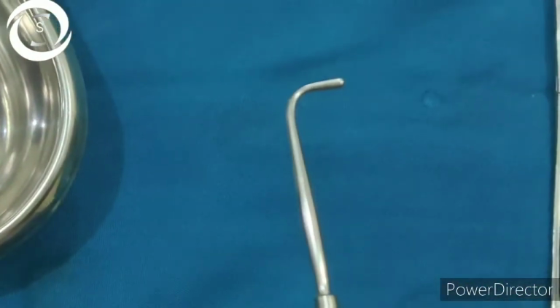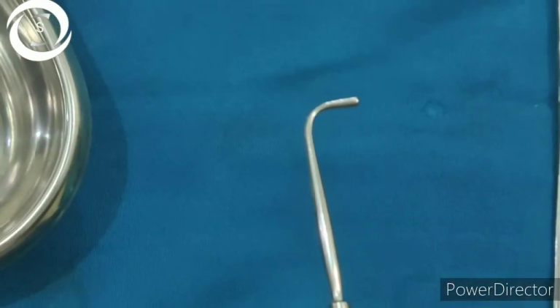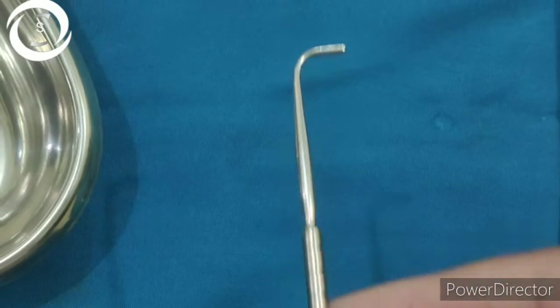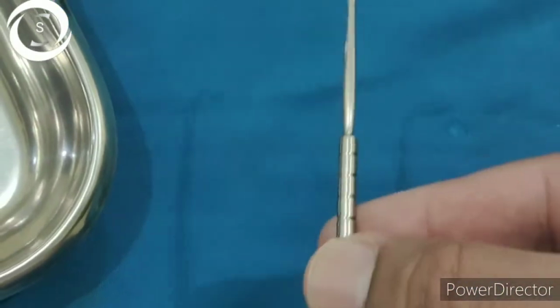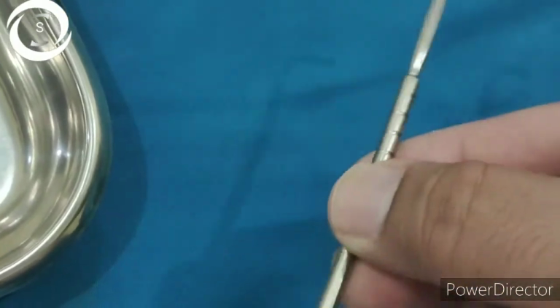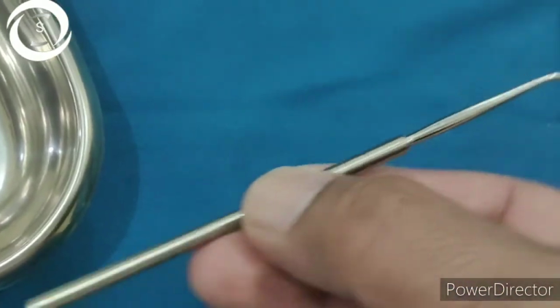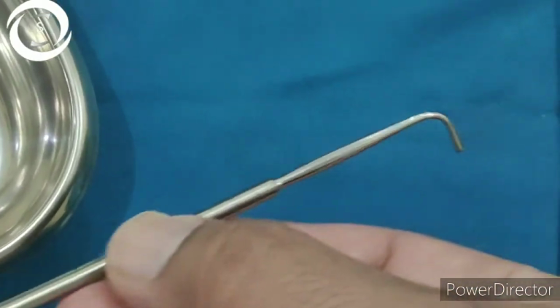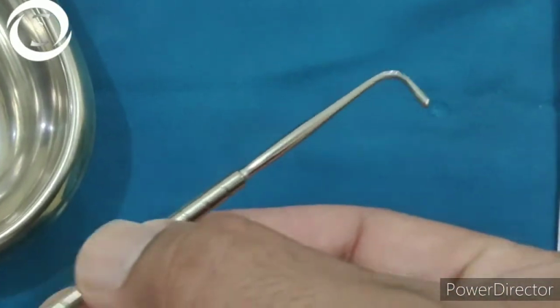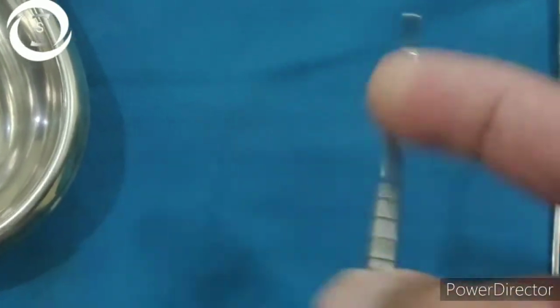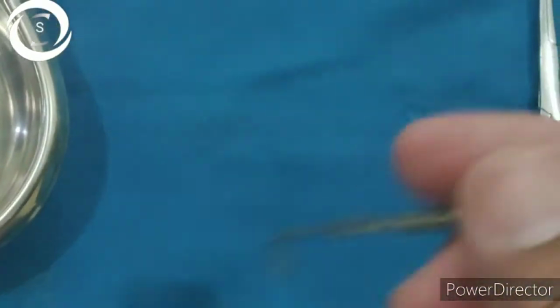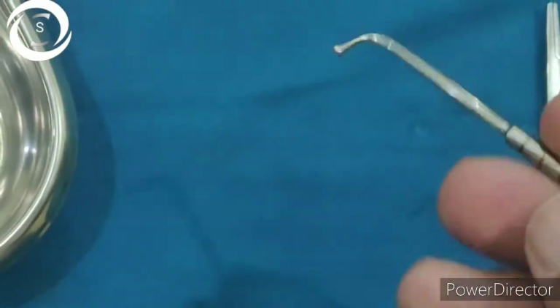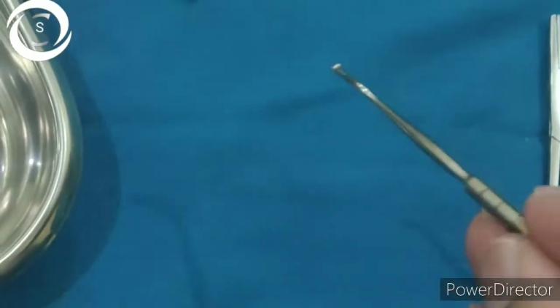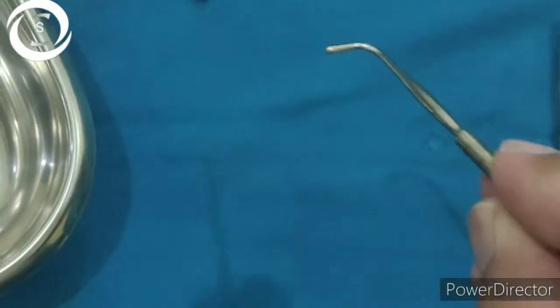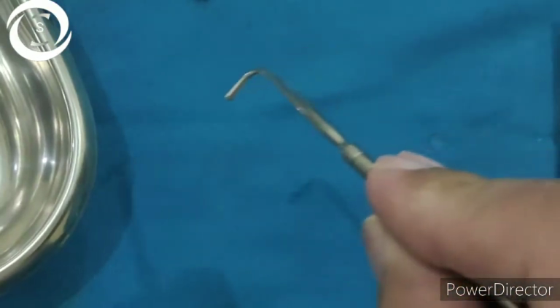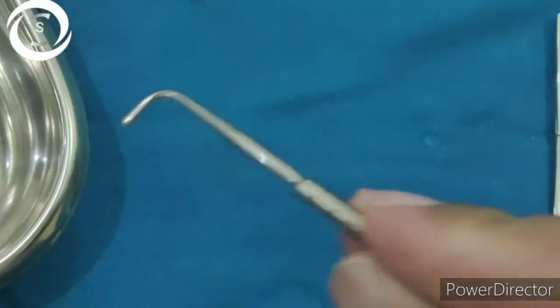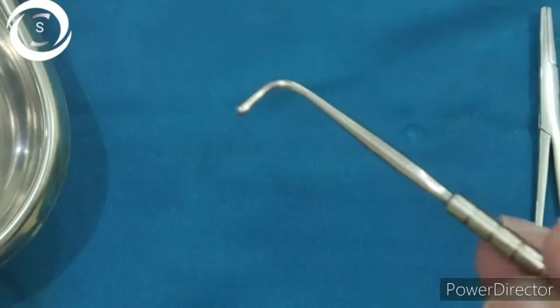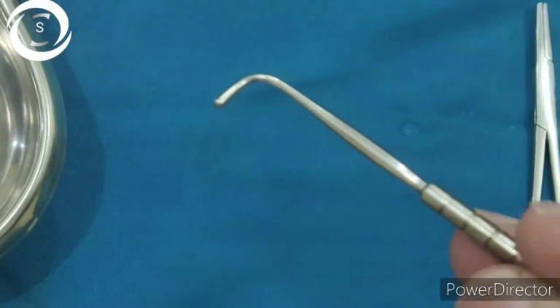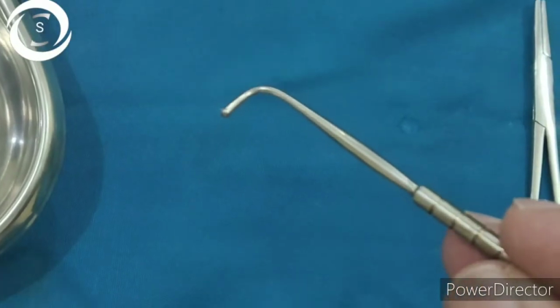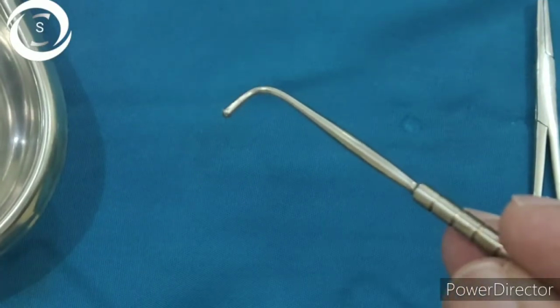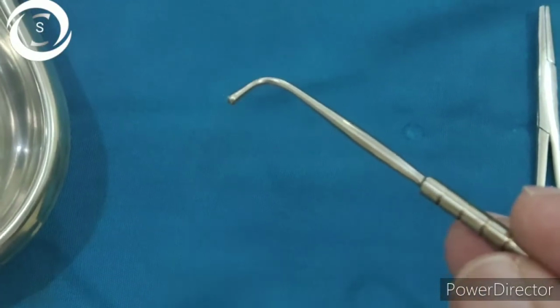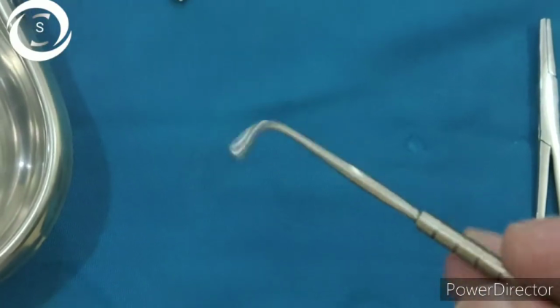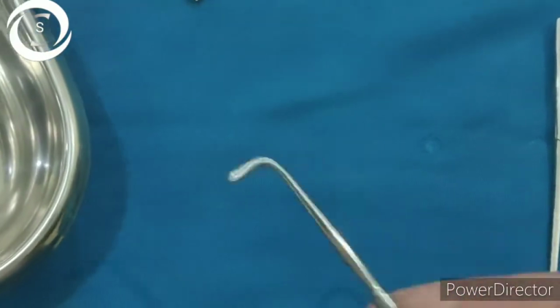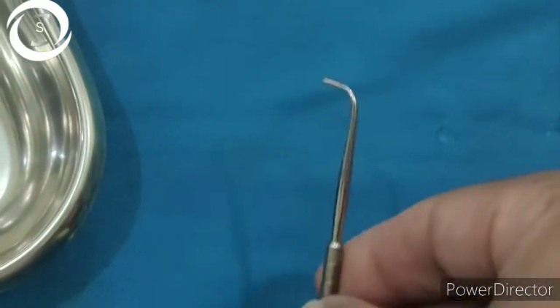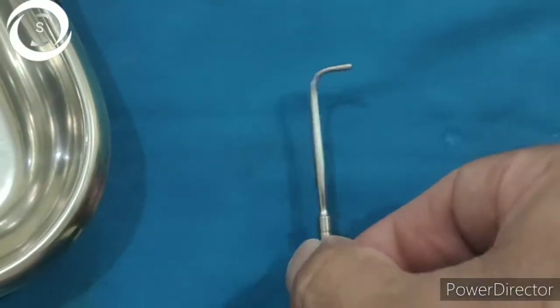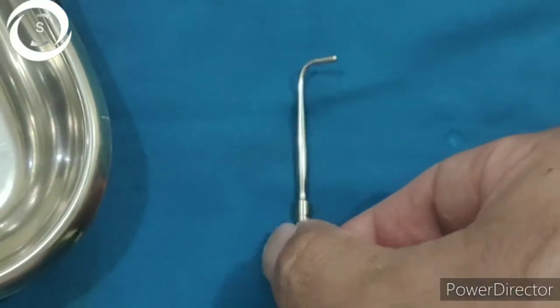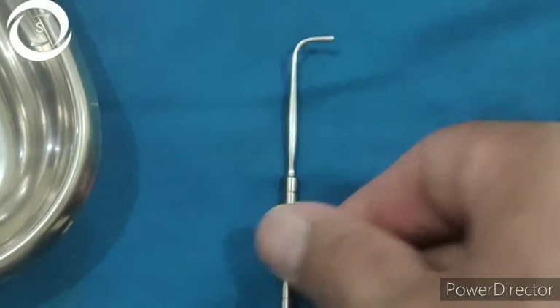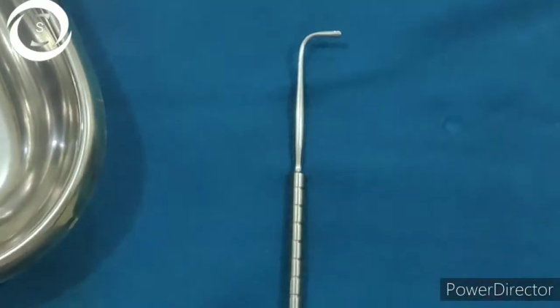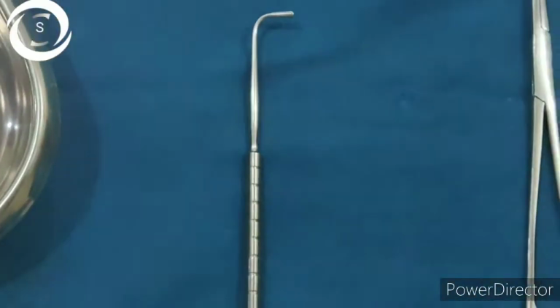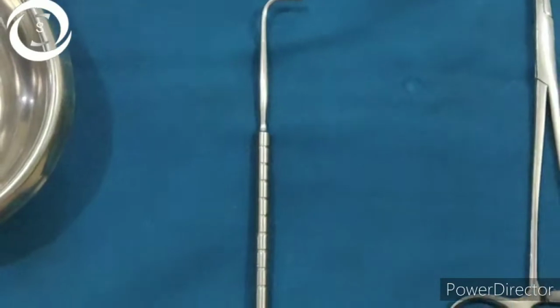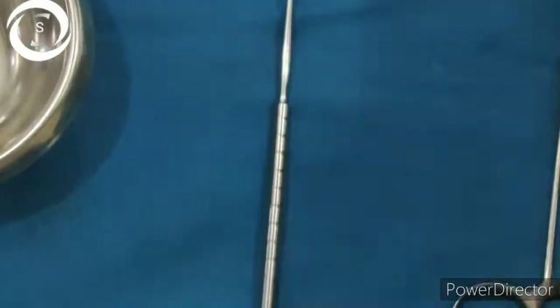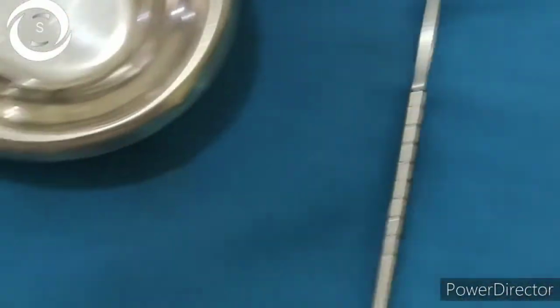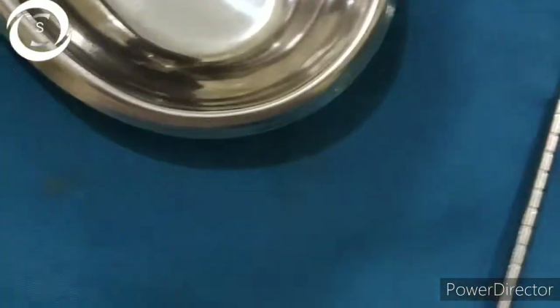This is the Graefe muscle hook, or squint hook. It is used in squint surgery to identify and secure the muscle, and in cataract surgery to deliver the nucleus by putting positive pressure on the cornea.